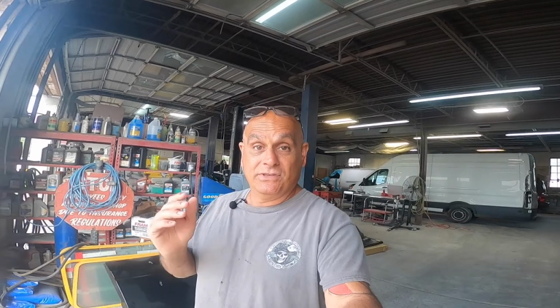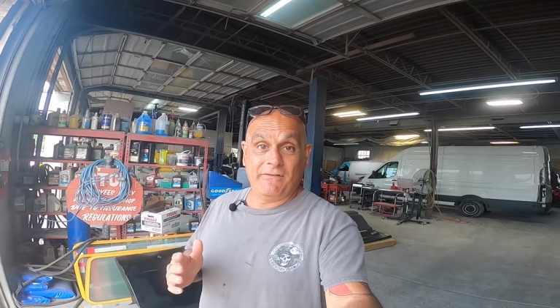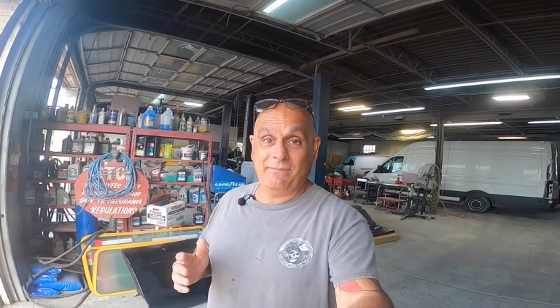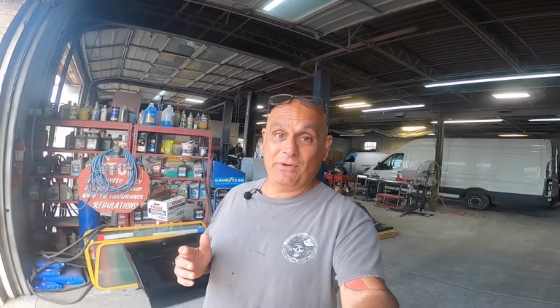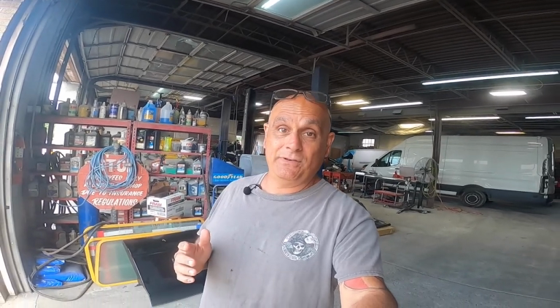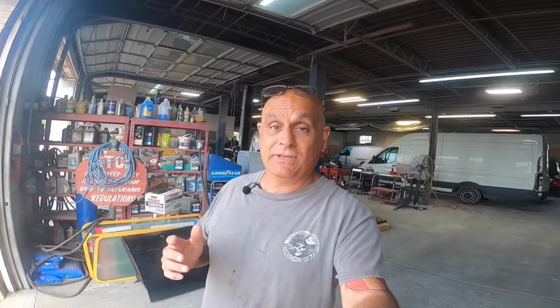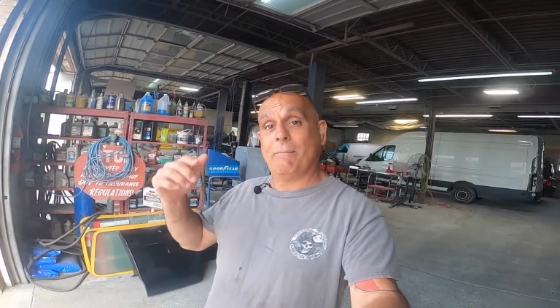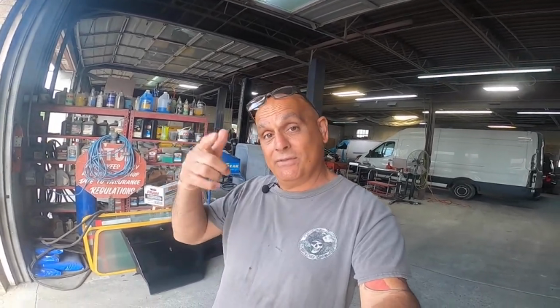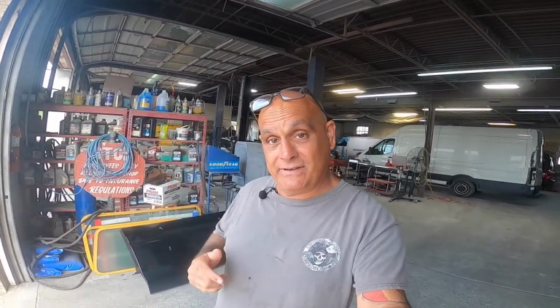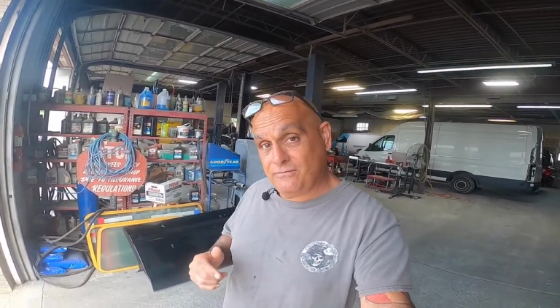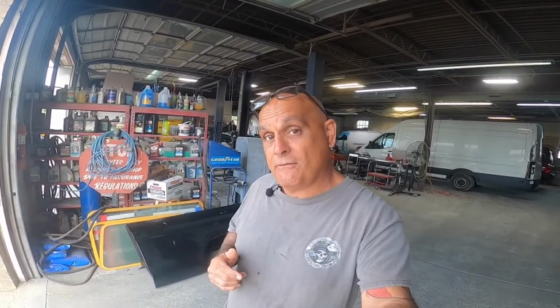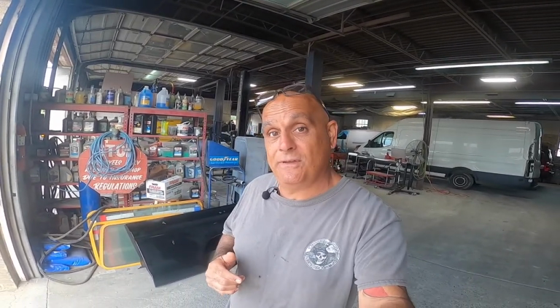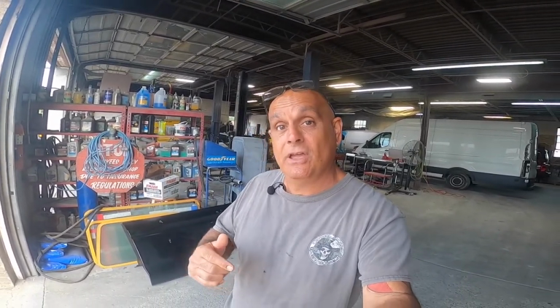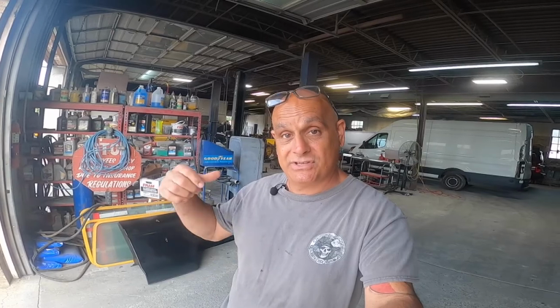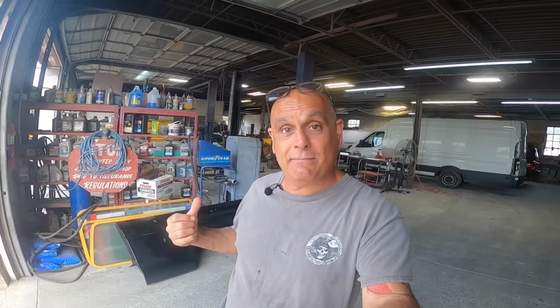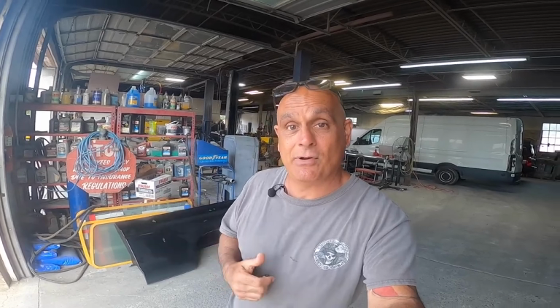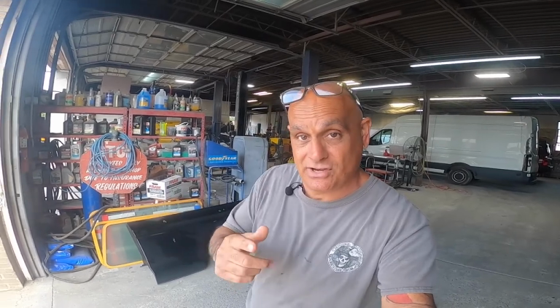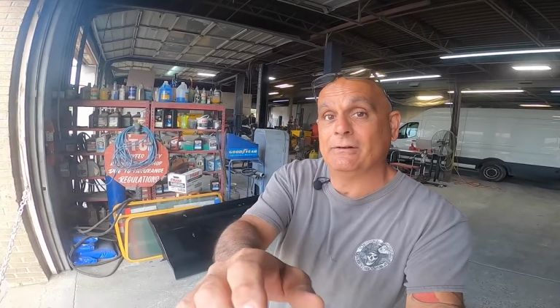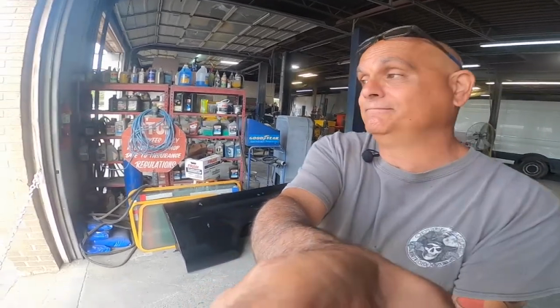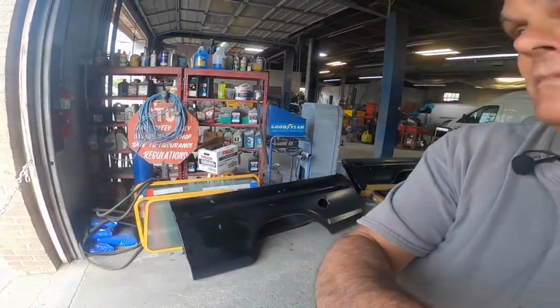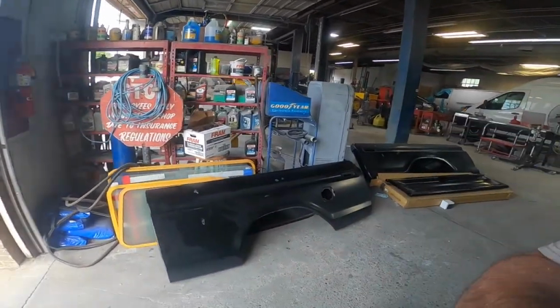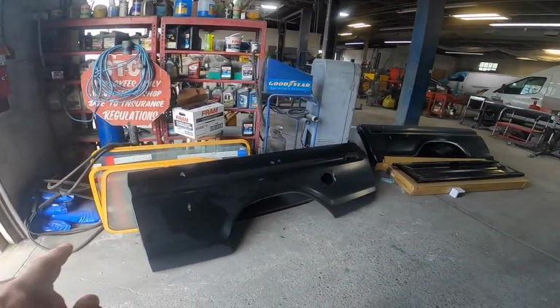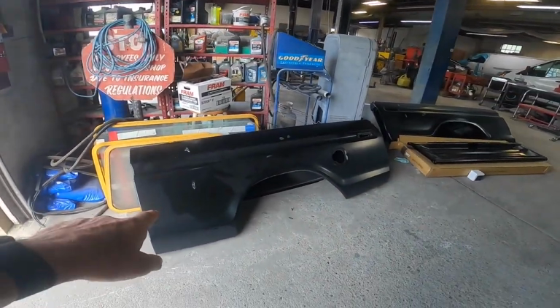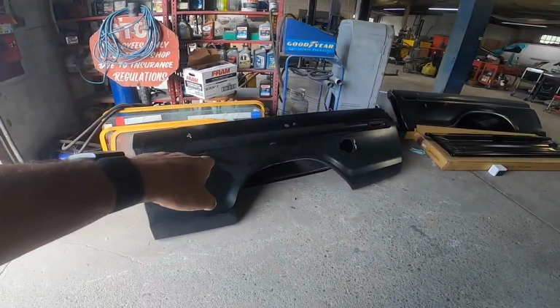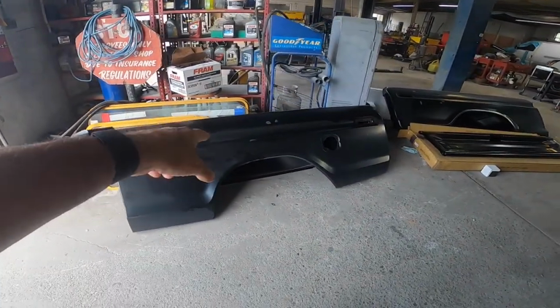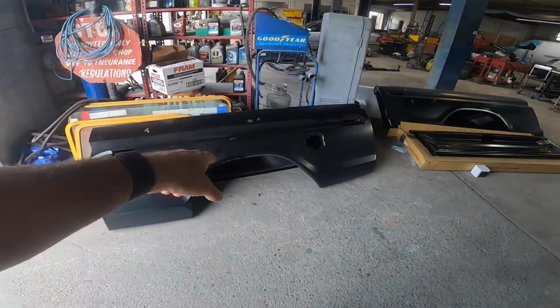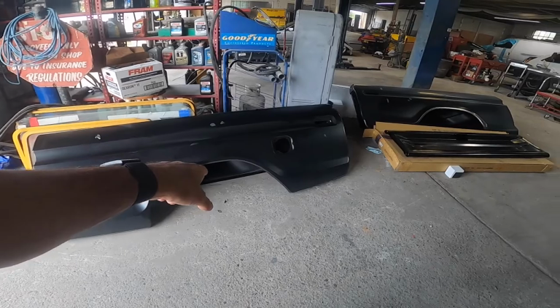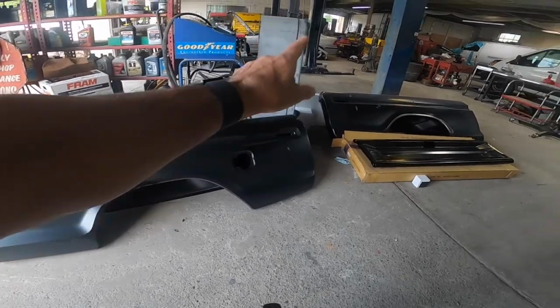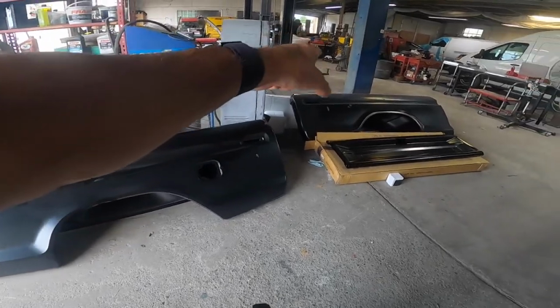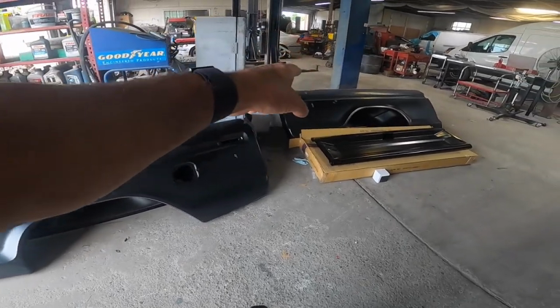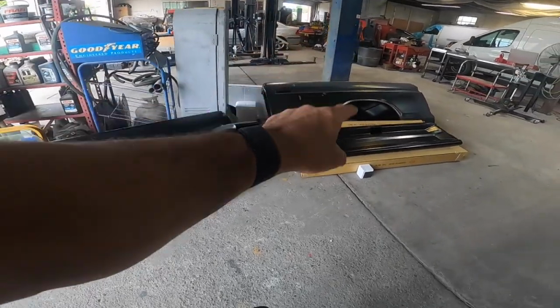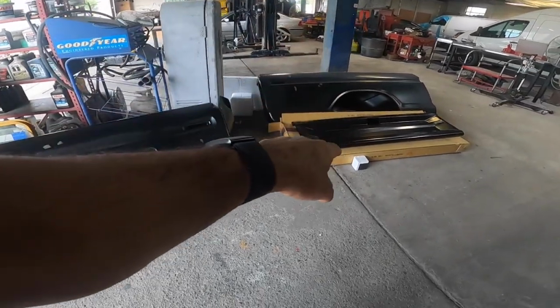What's up everybody? Pete with AutoPair Tips. We're back on the 79 Ford F-150. We just got some body parts in — check them out. Got a left quarter panel, a right quarter panel, and a tailgate.